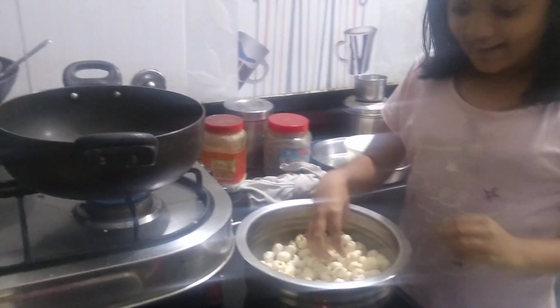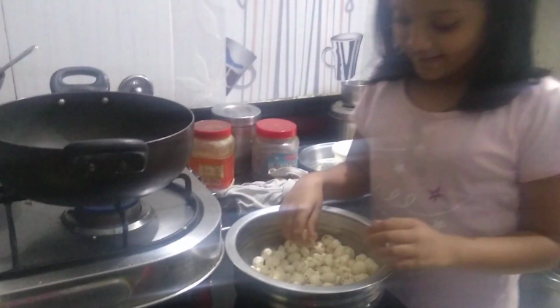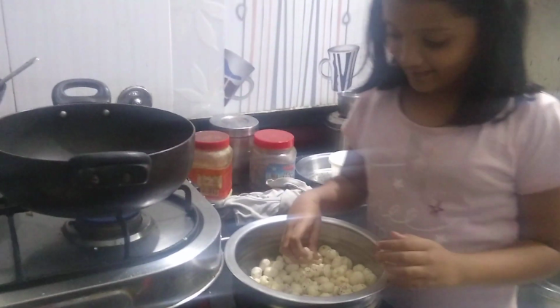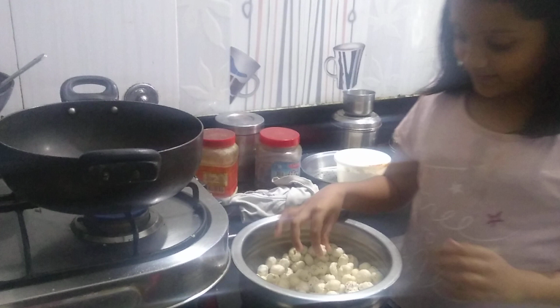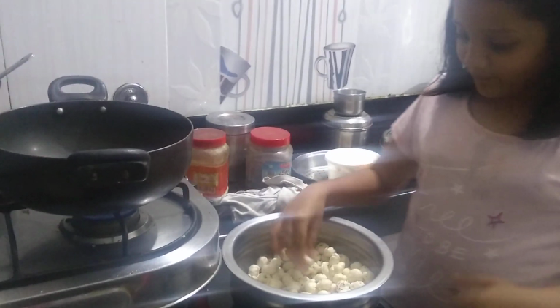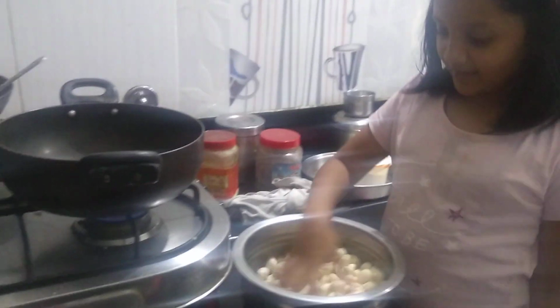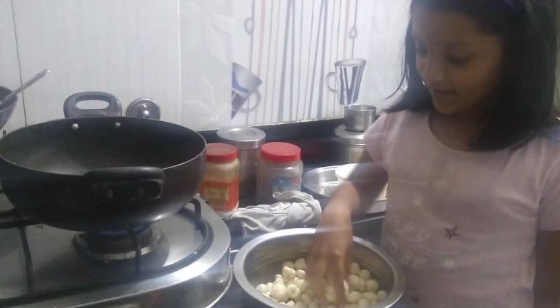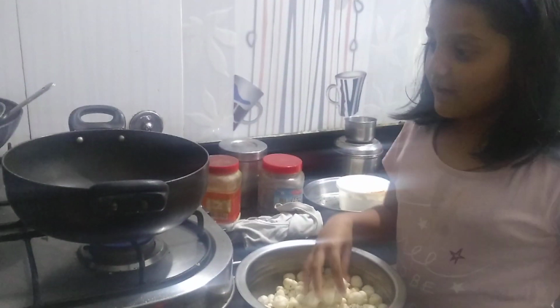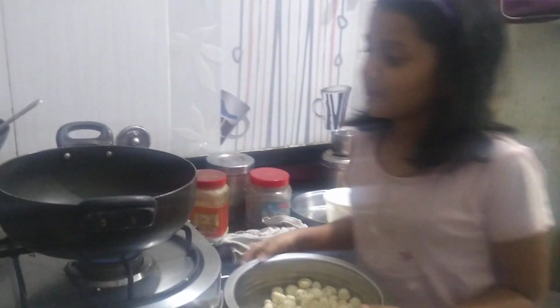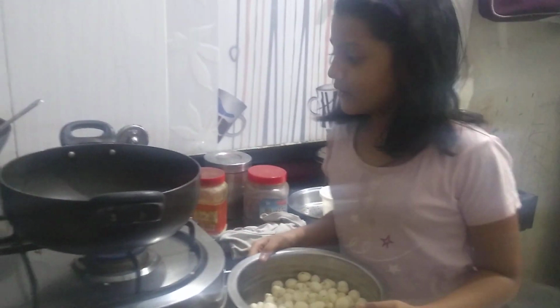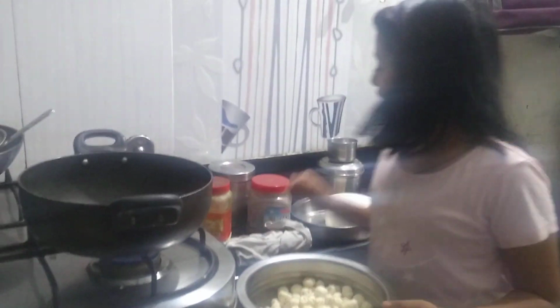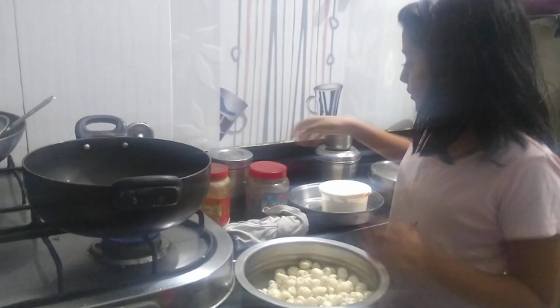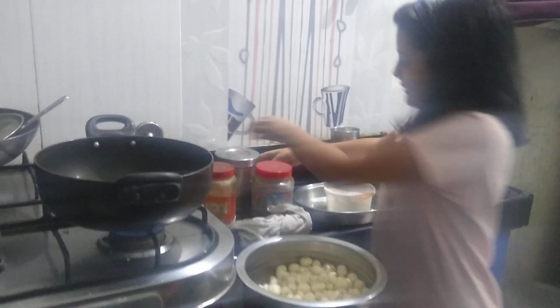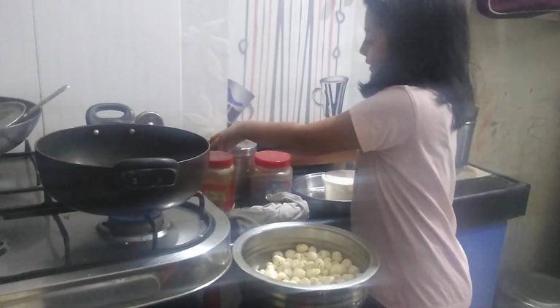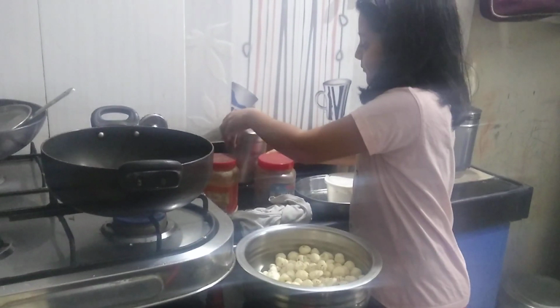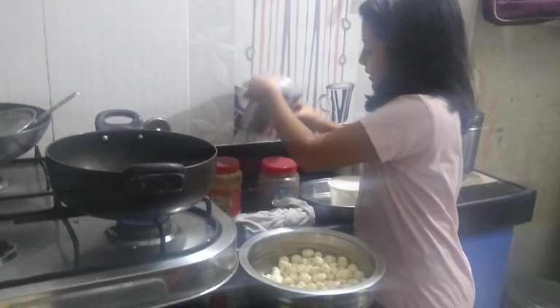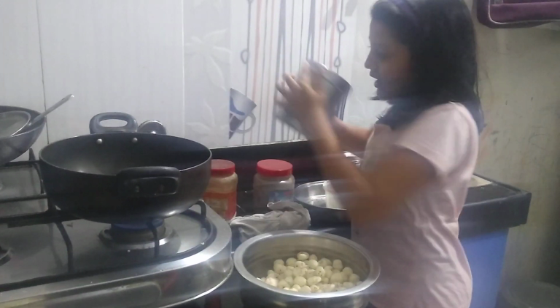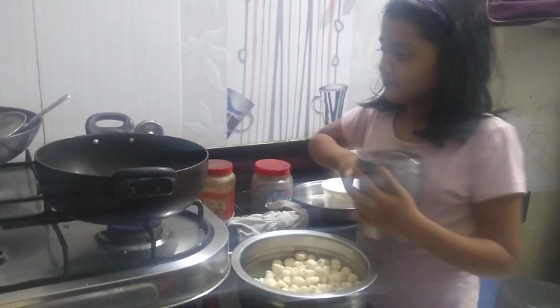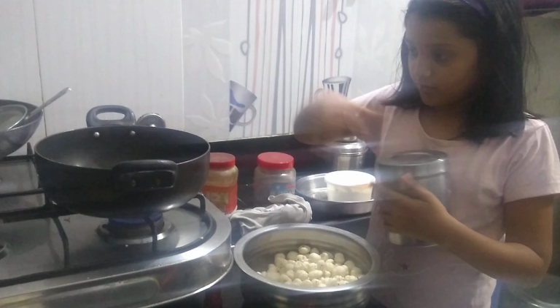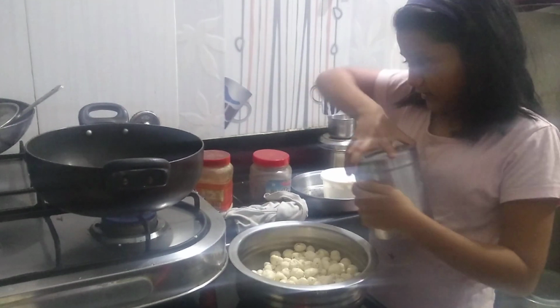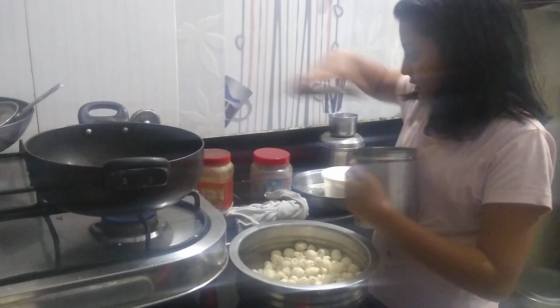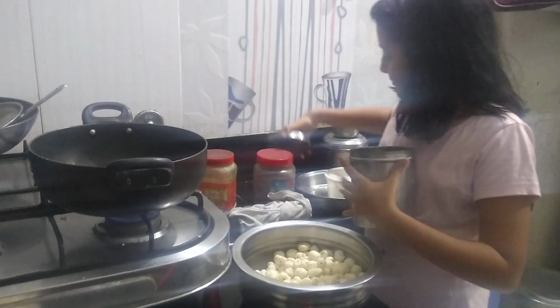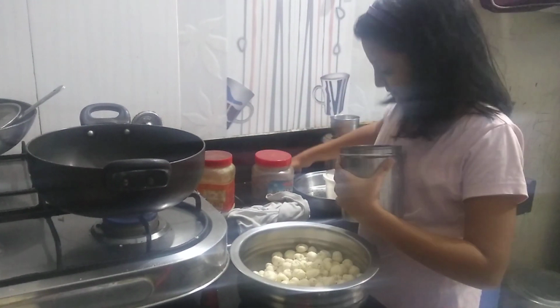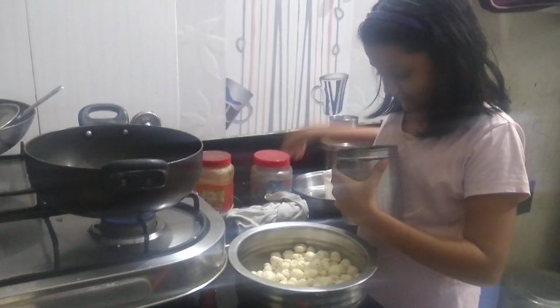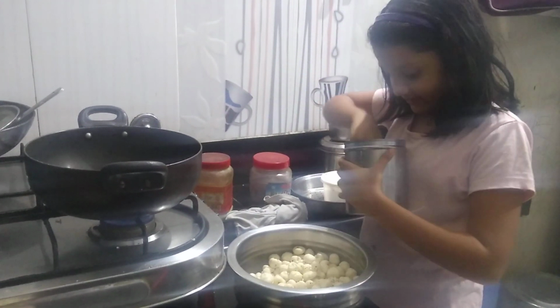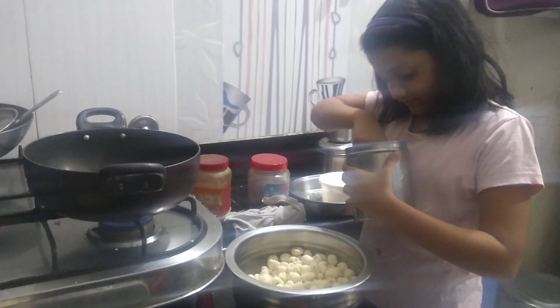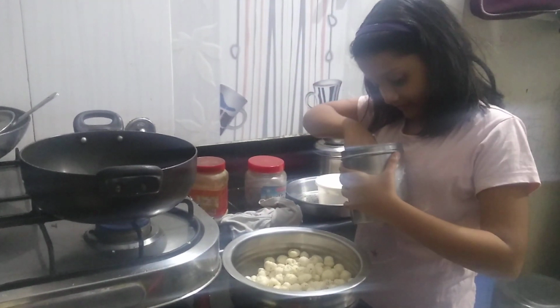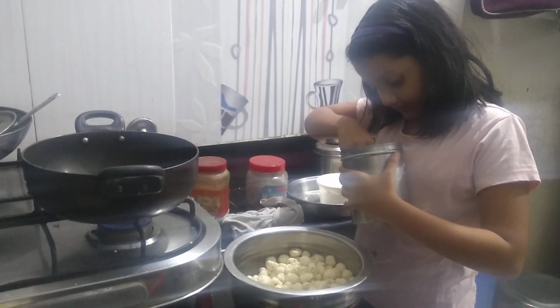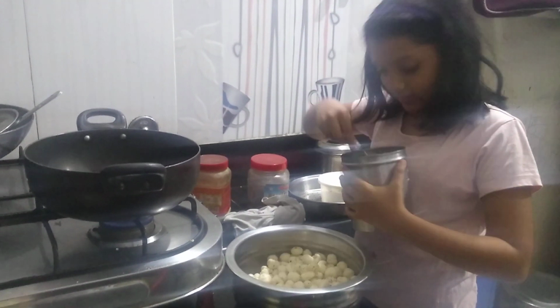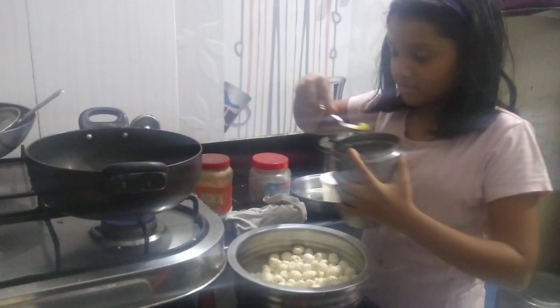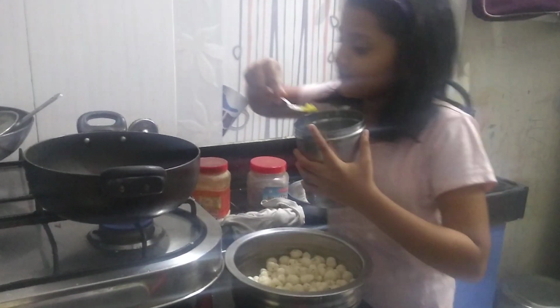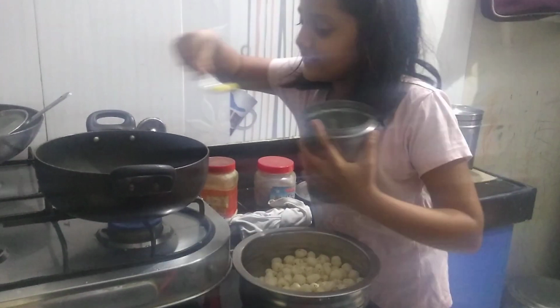We are going to take some ghee and put it in the pan — not too much.